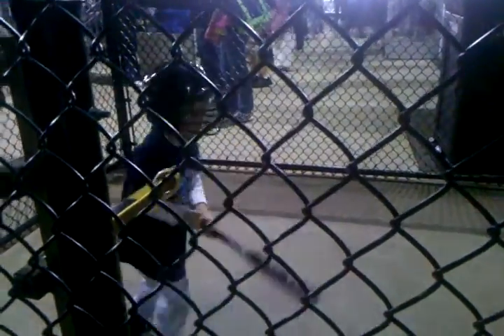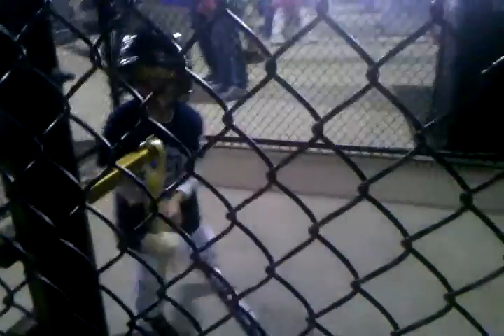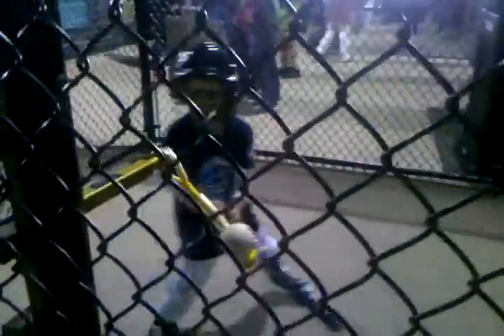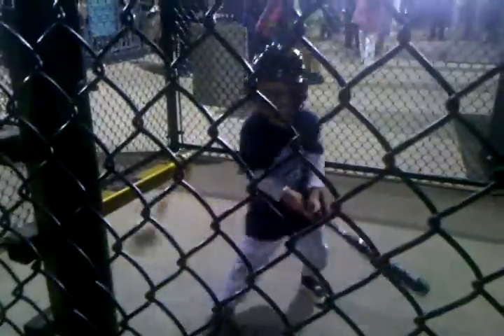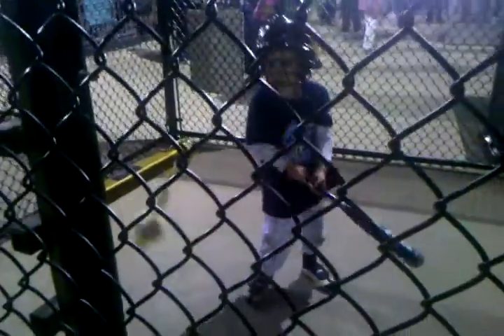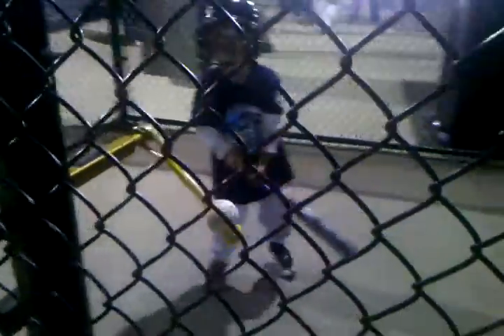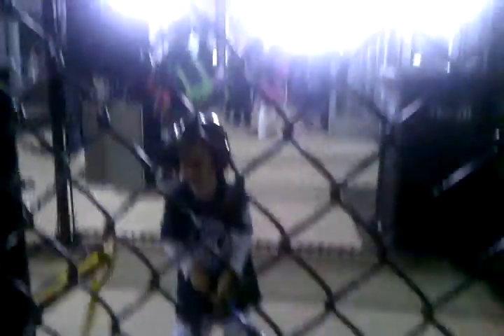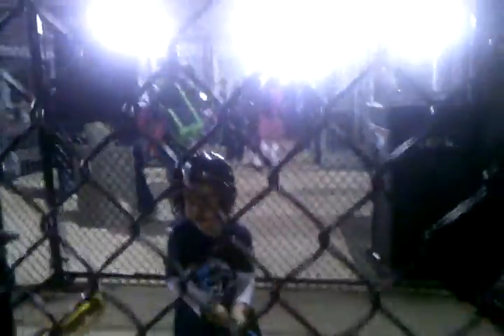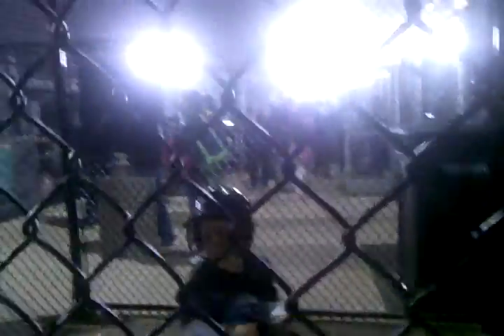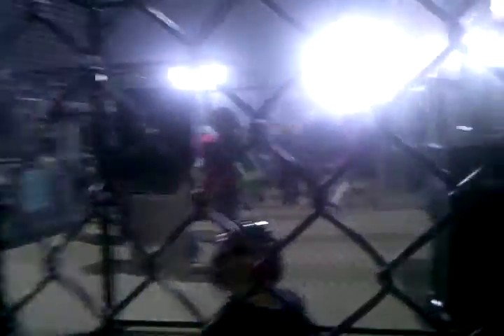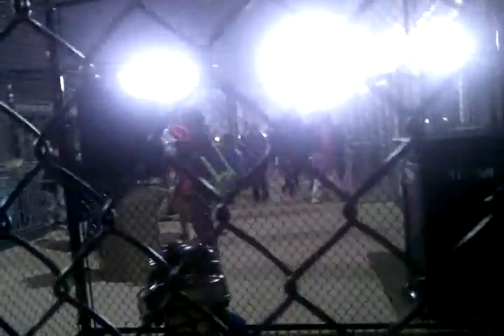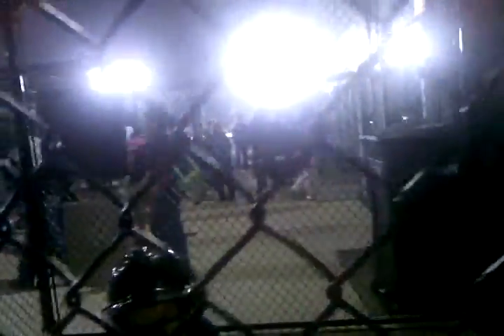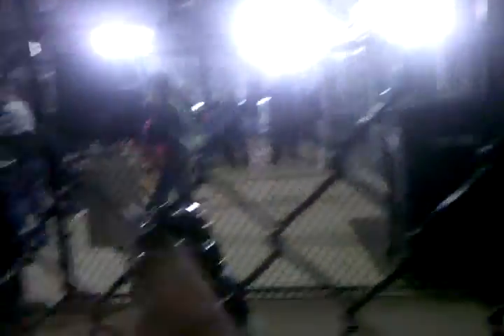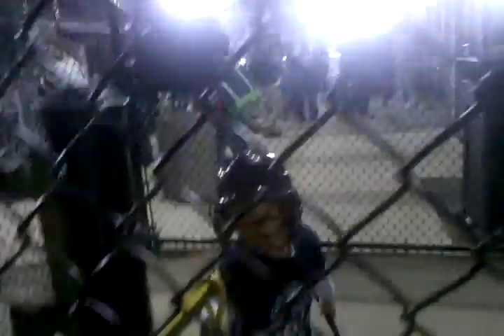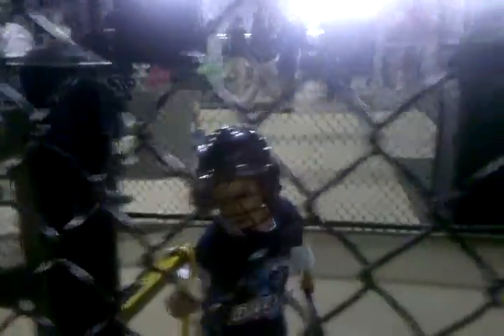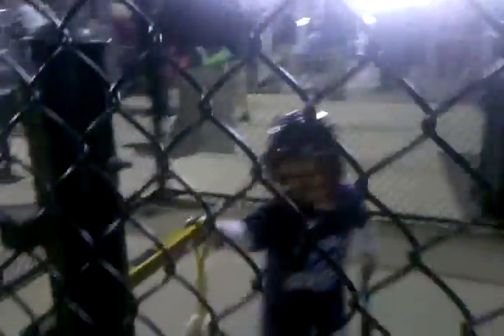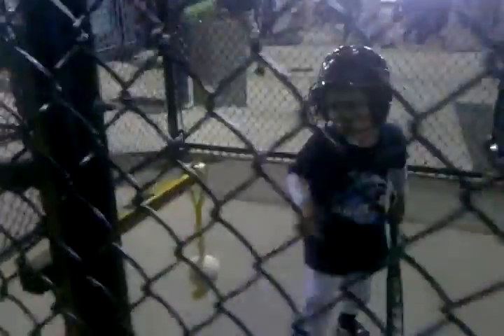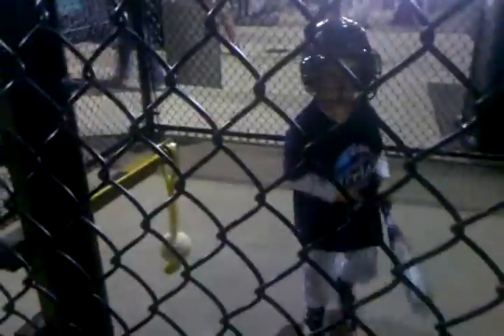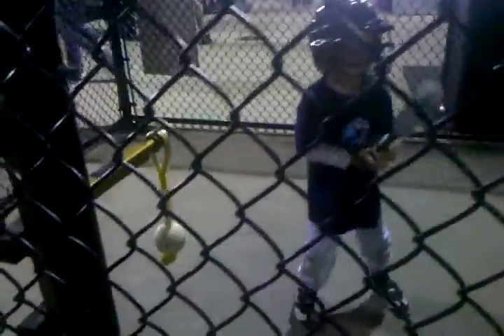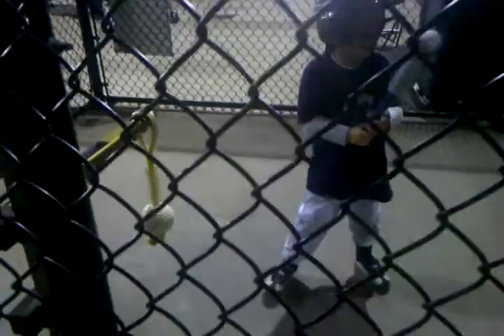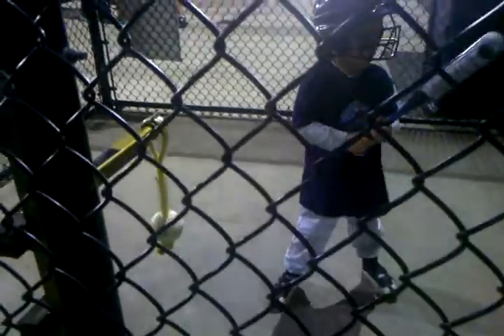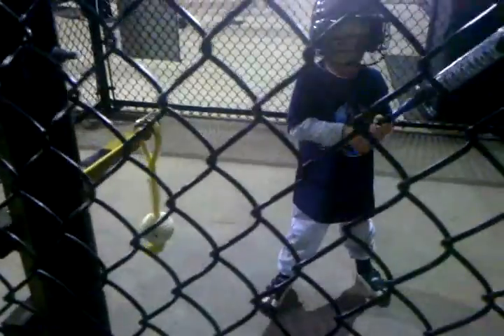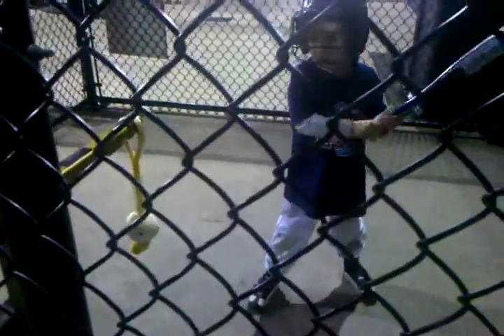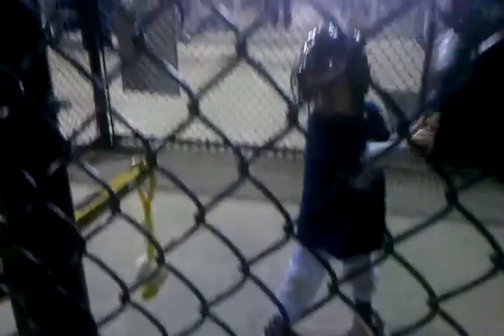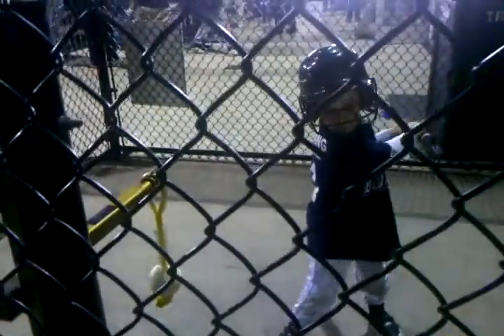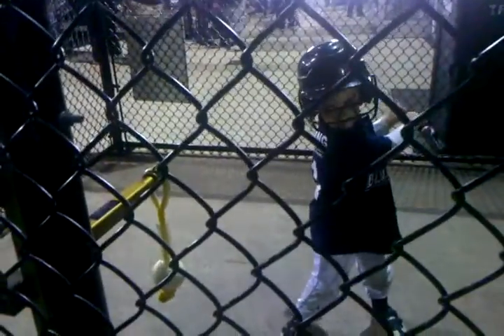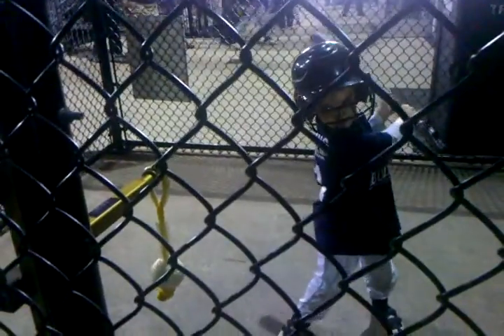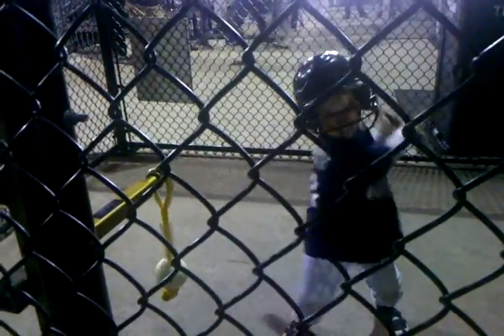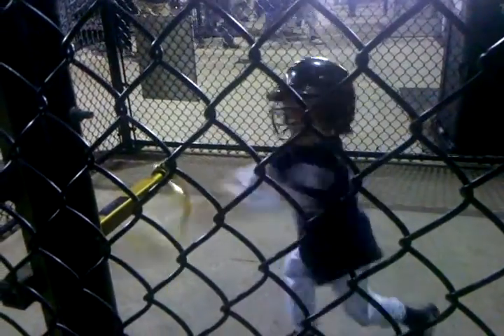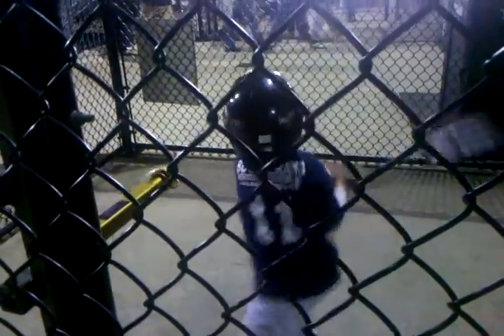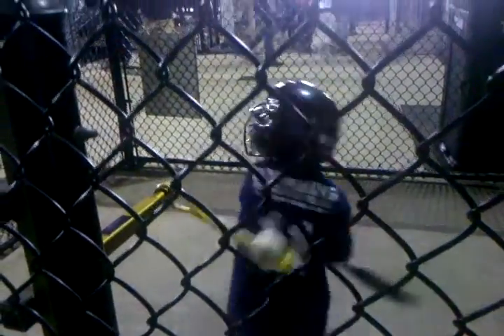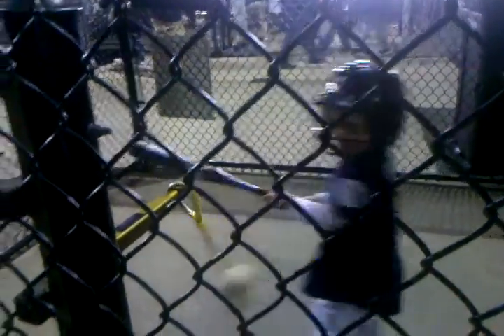Just wait for it to stop. Okay, now come back here and get set. There you go. Bat up. Good swing.